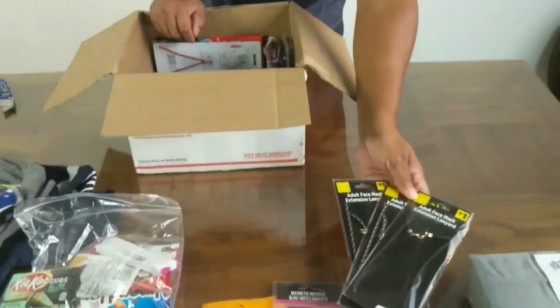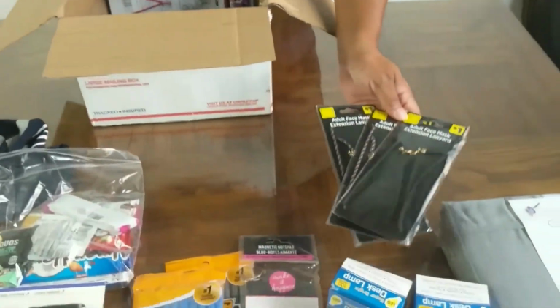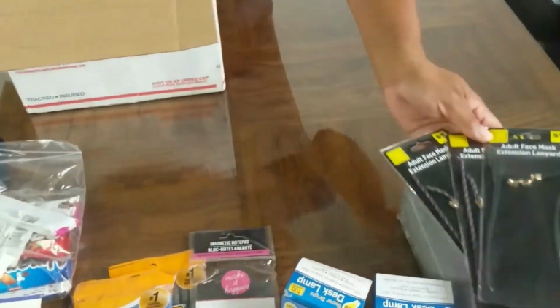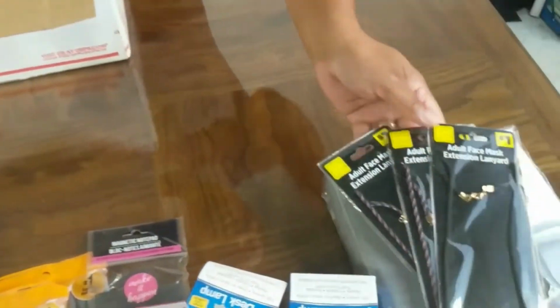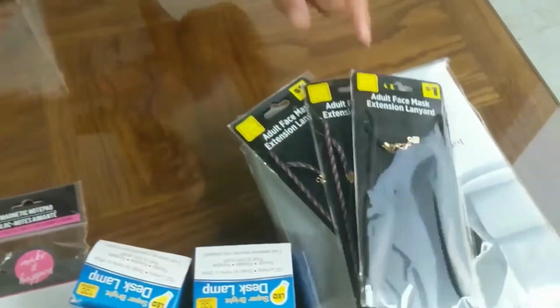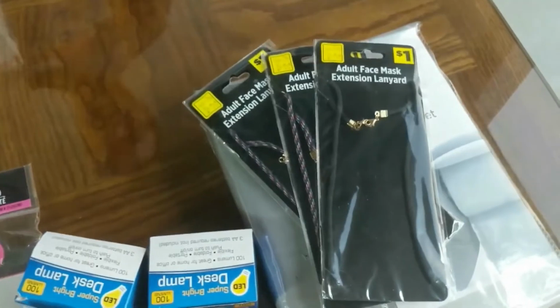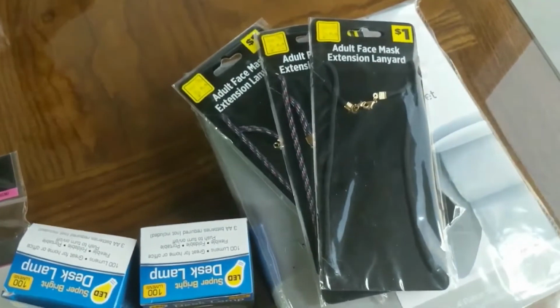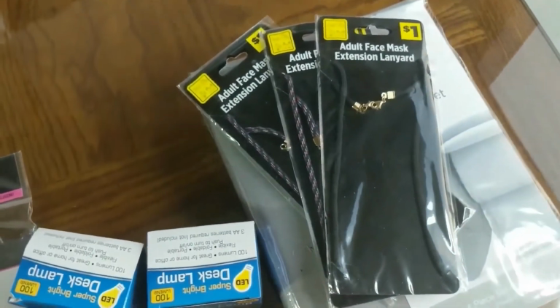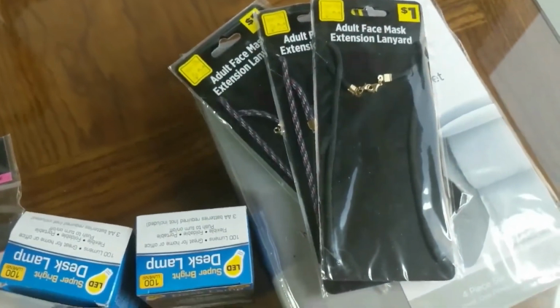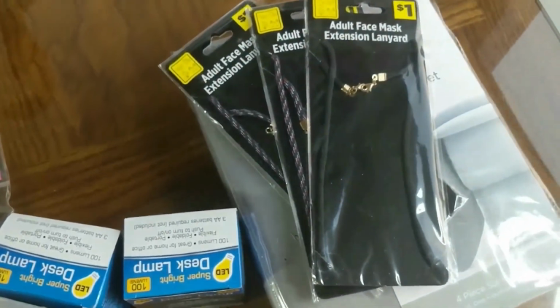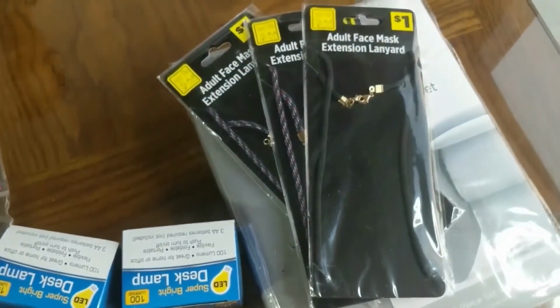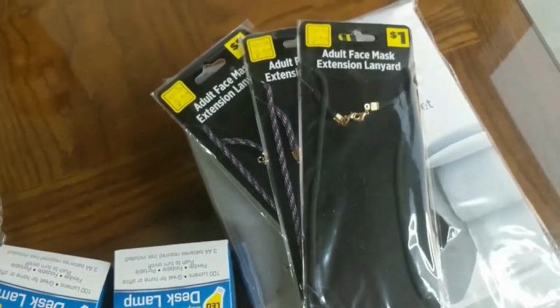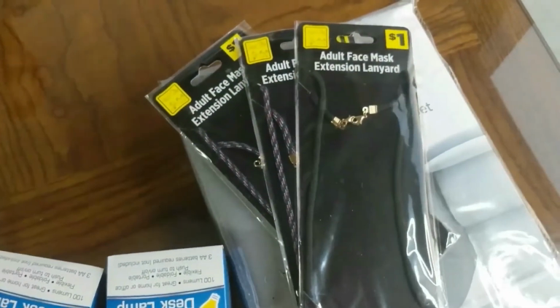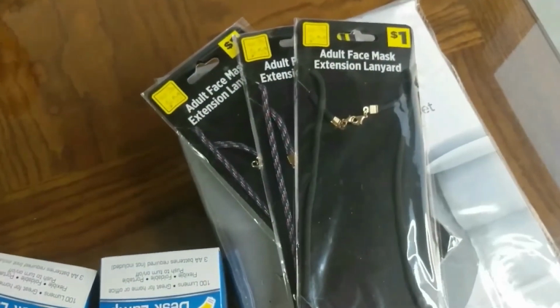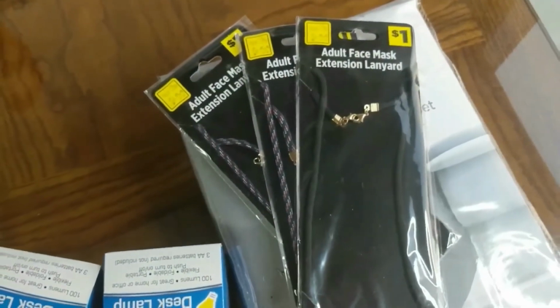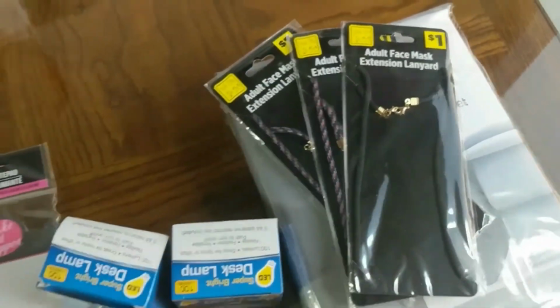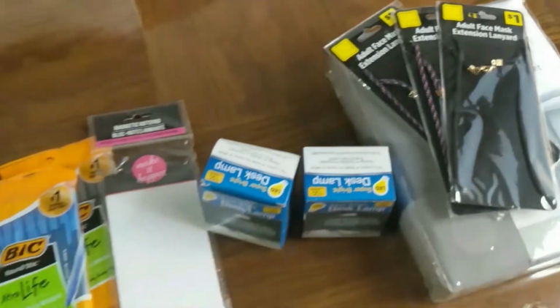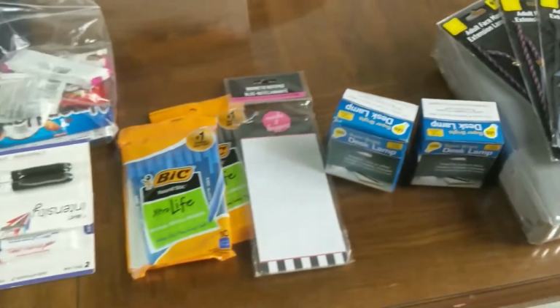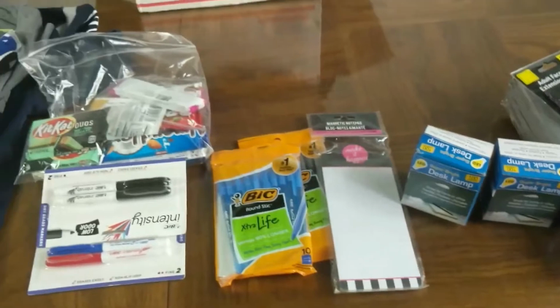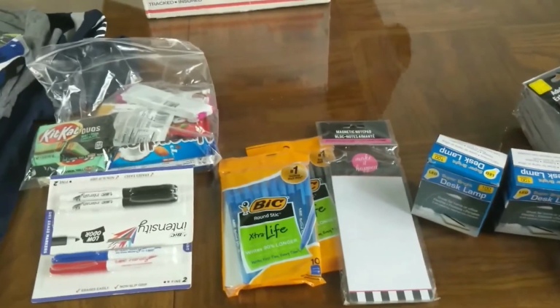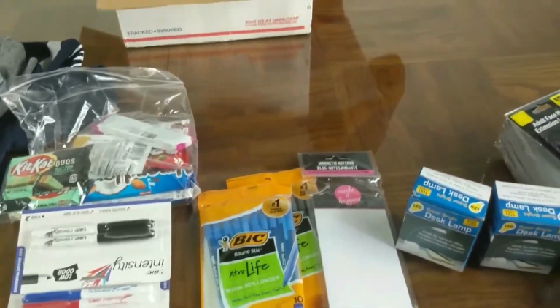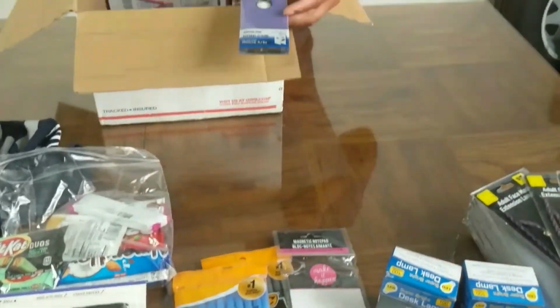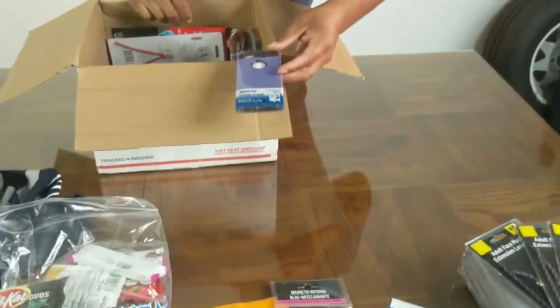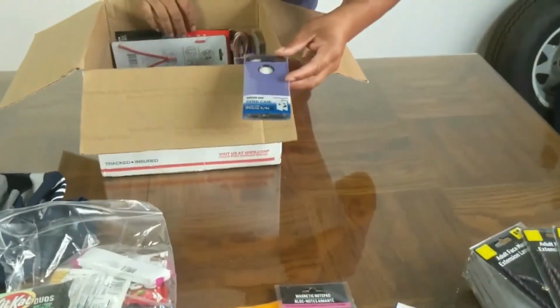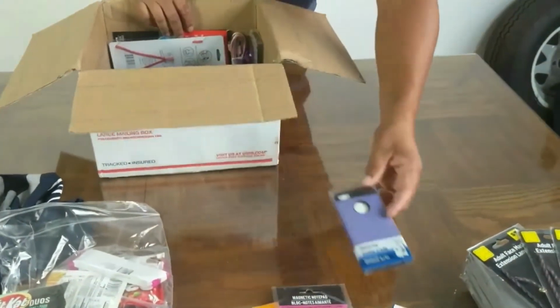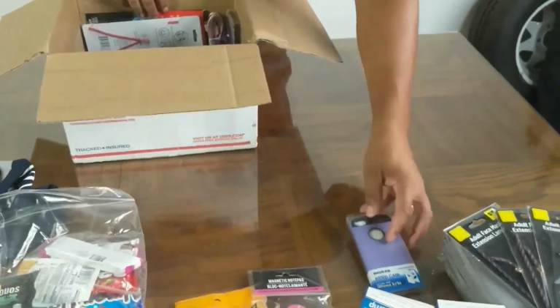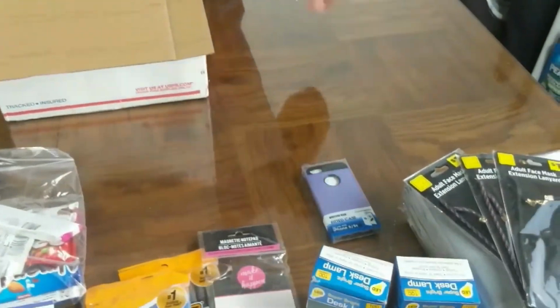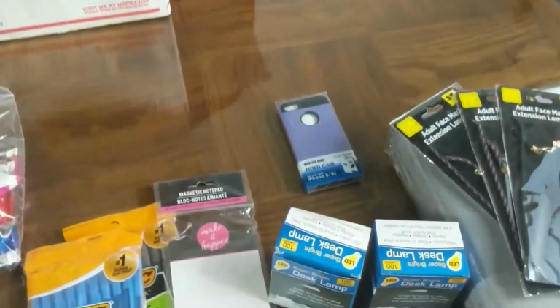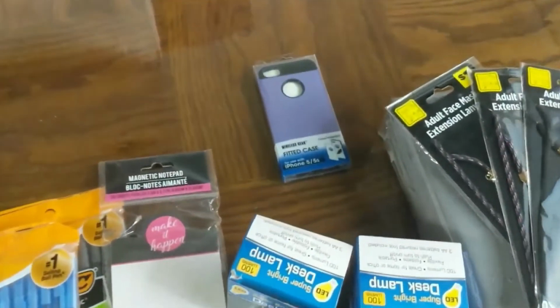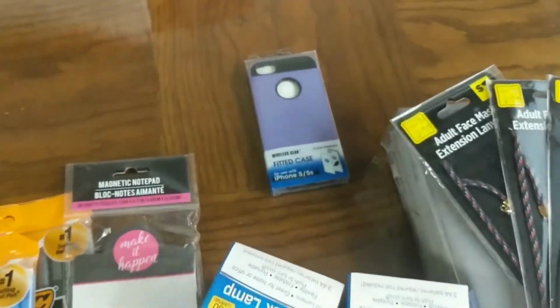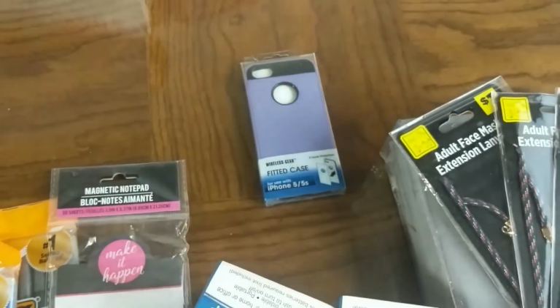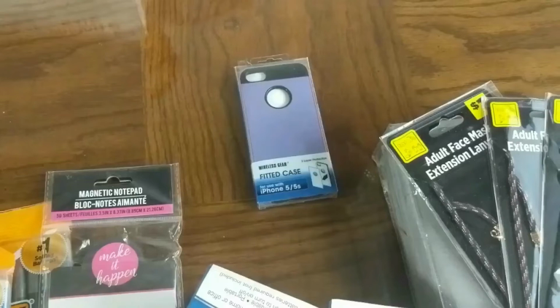Face mask. Extension lanyards. This is a nice little case here — a fitted case for iPhone 5. We got plenty of those to sell.